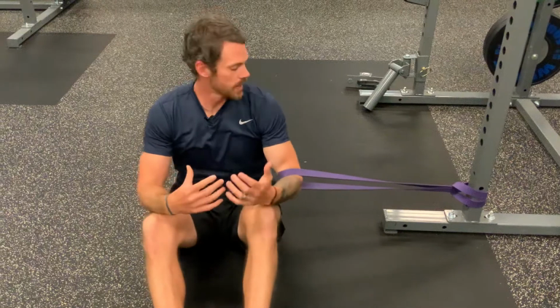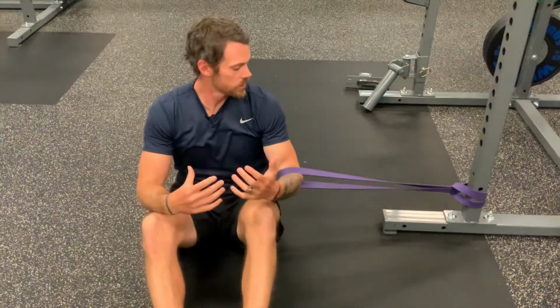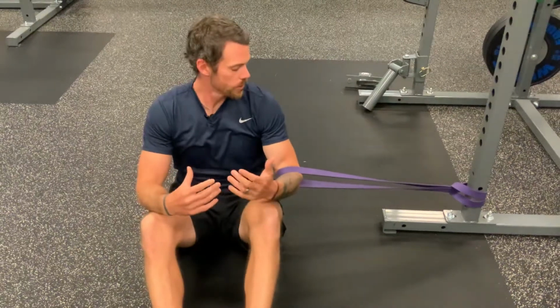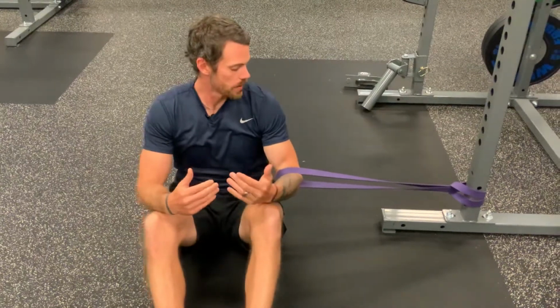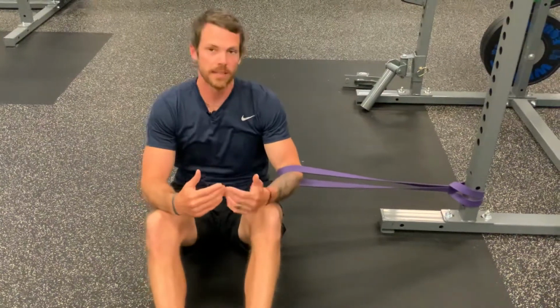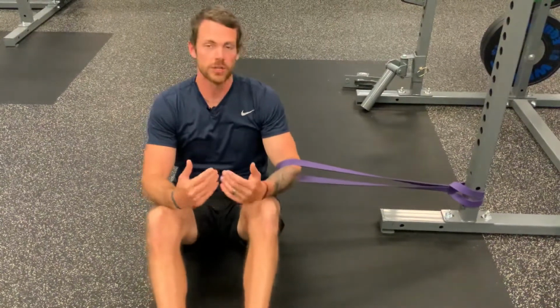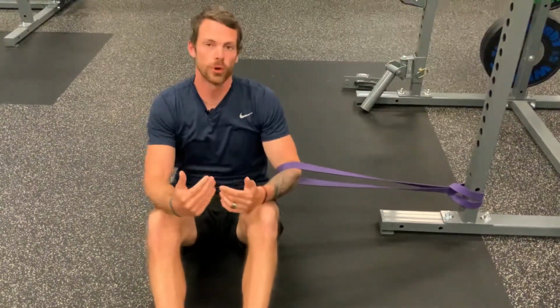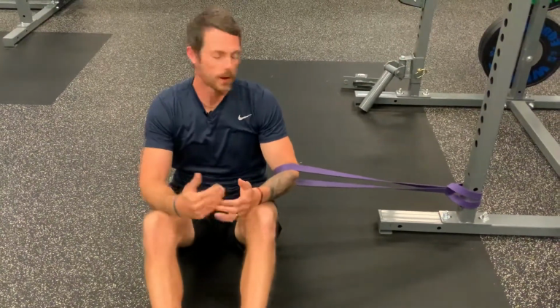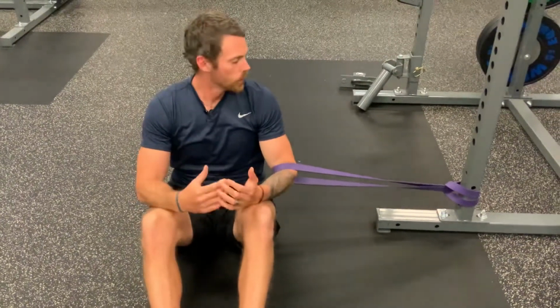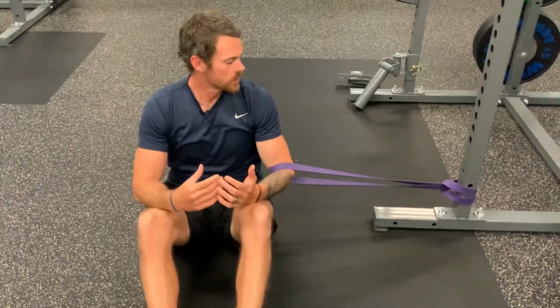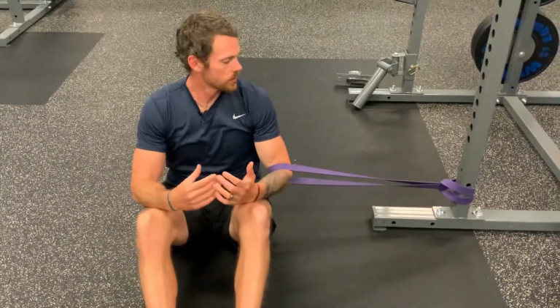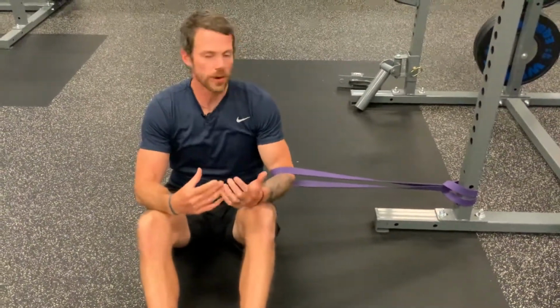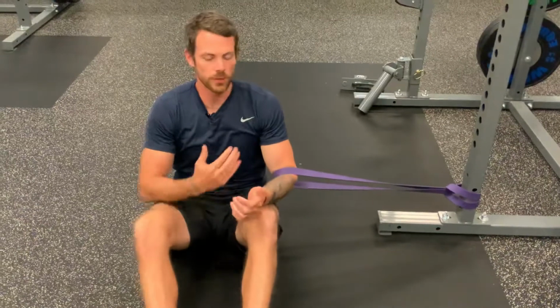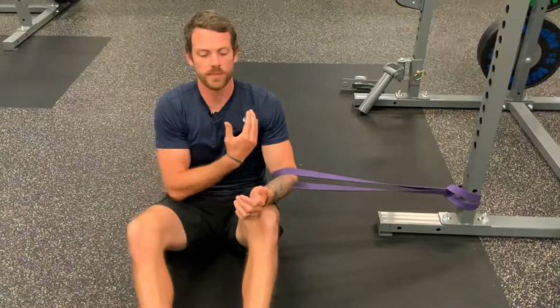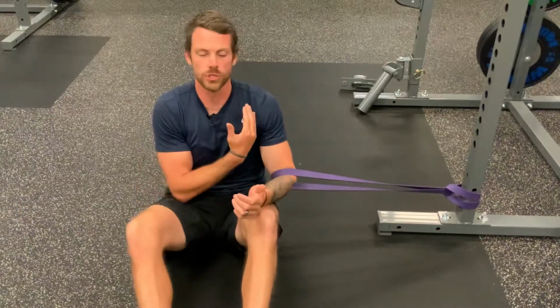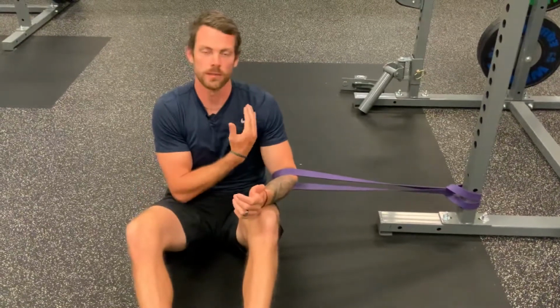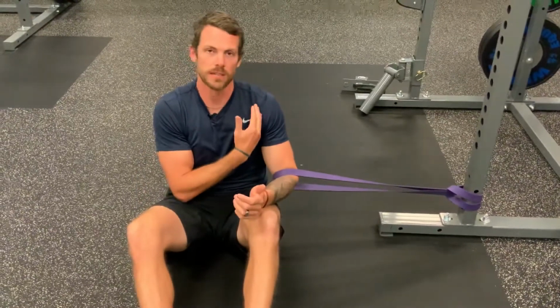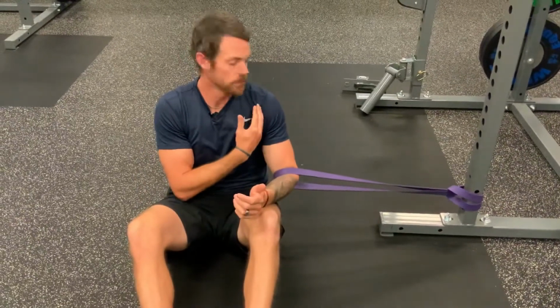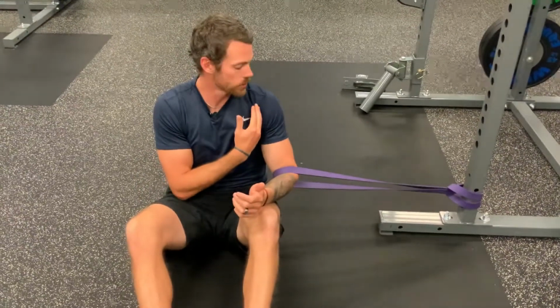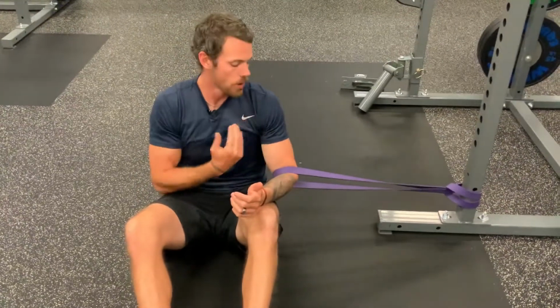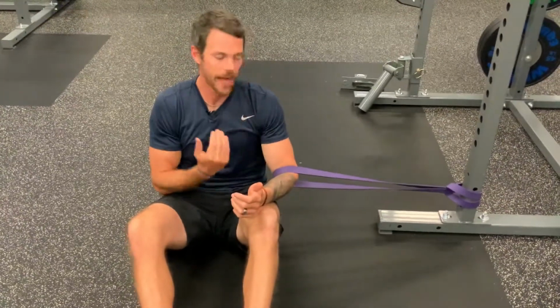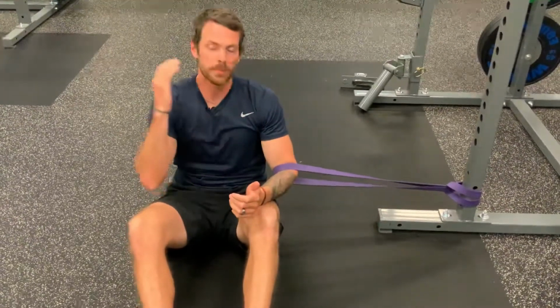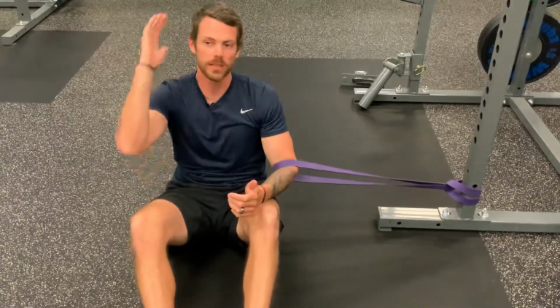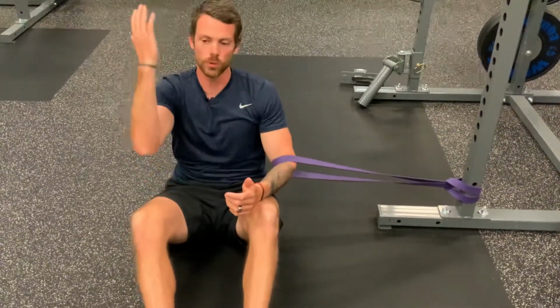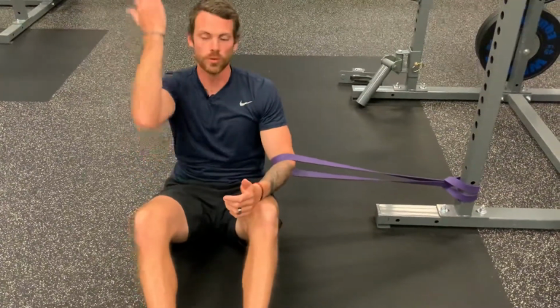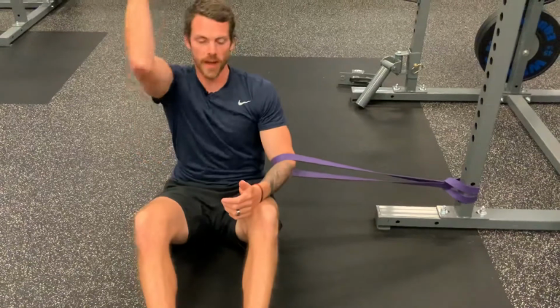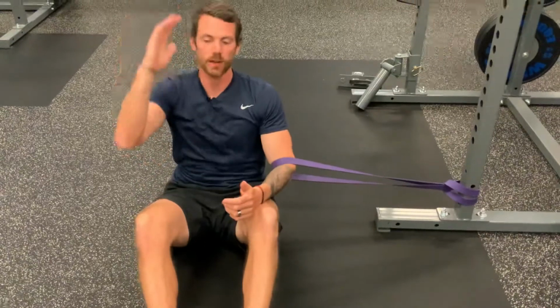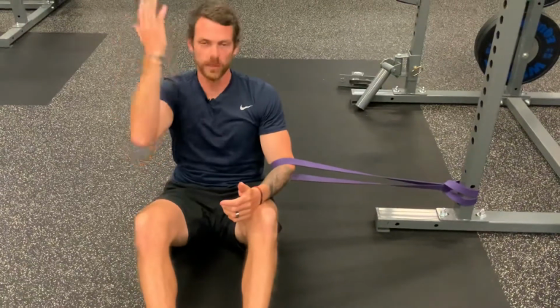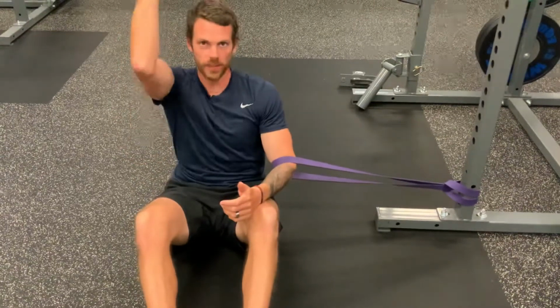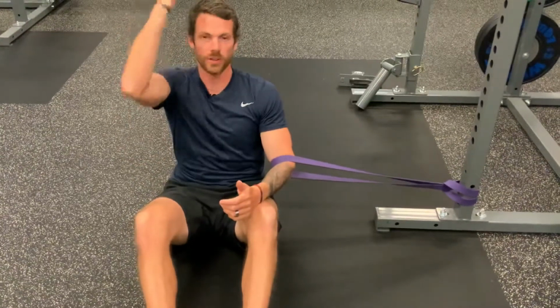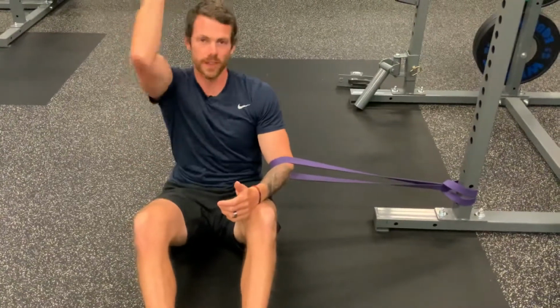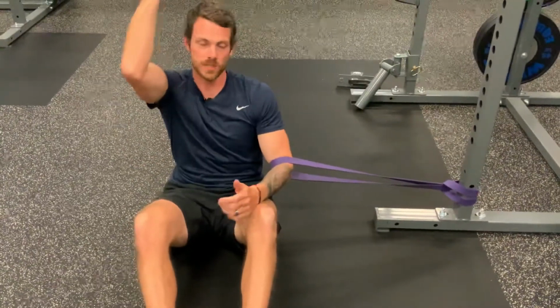Today we're going to show you our banded shoulder opener, which is really great to do if you're having some joint tightness in the shoulder or lacking the ability to move overhead in that external and flexed position.